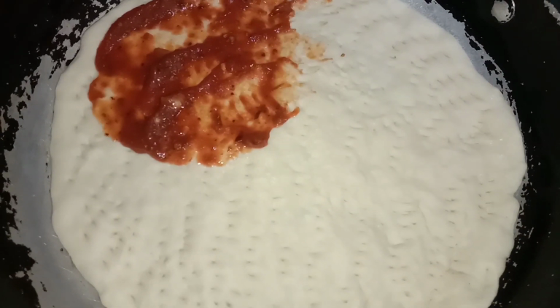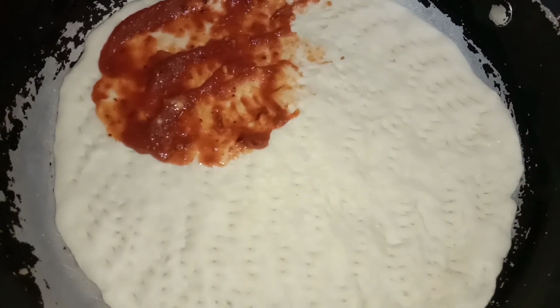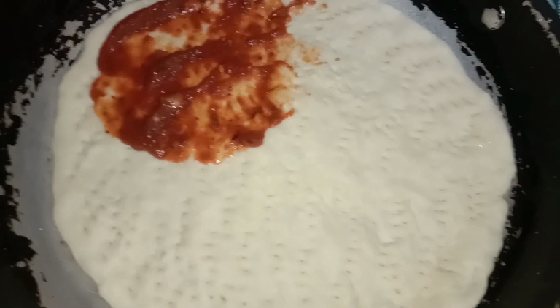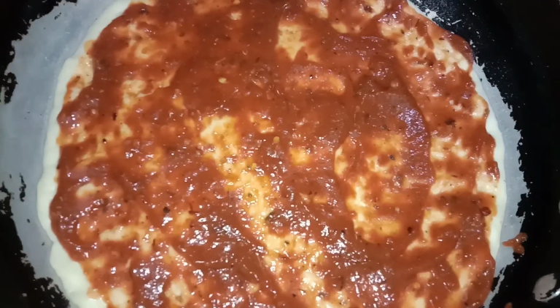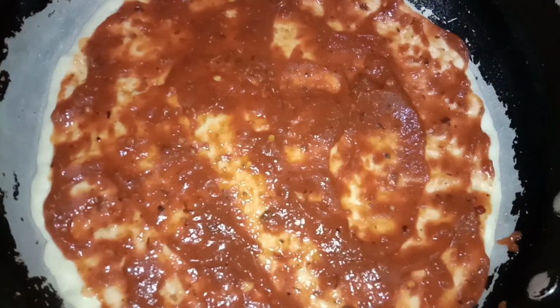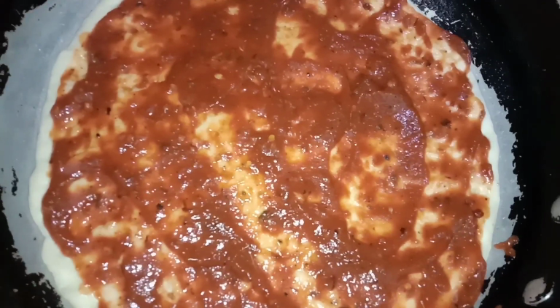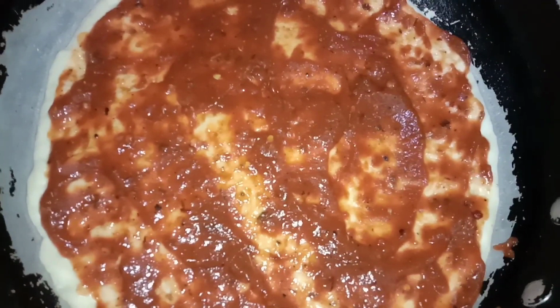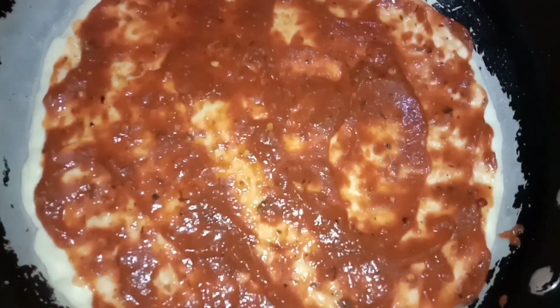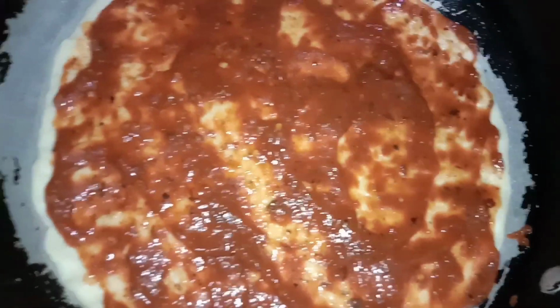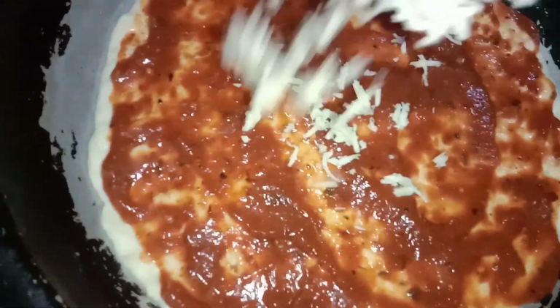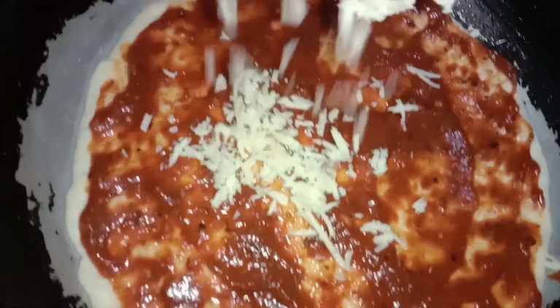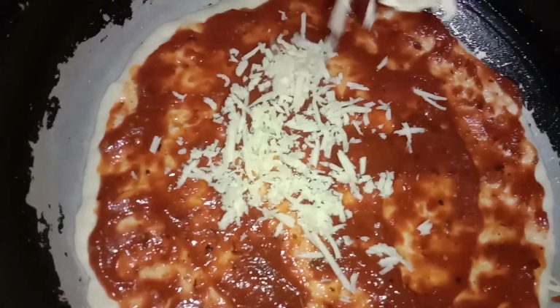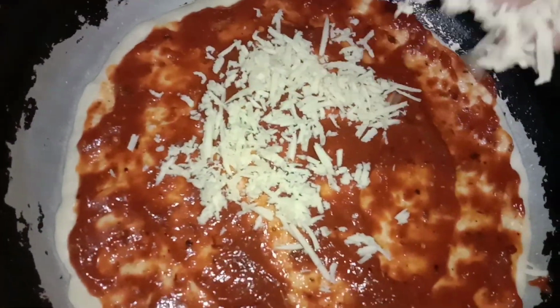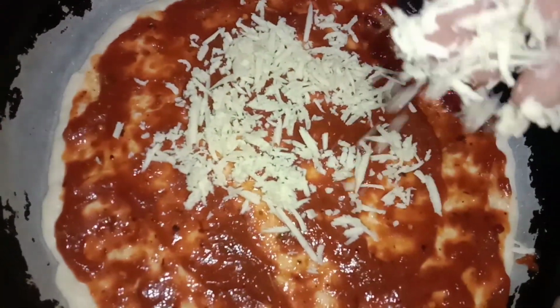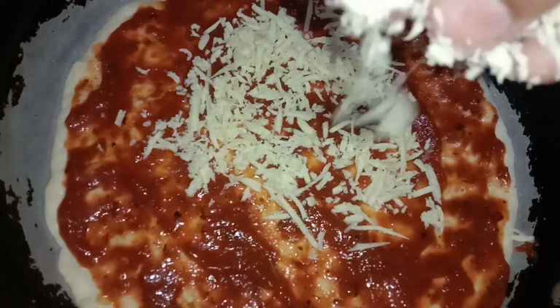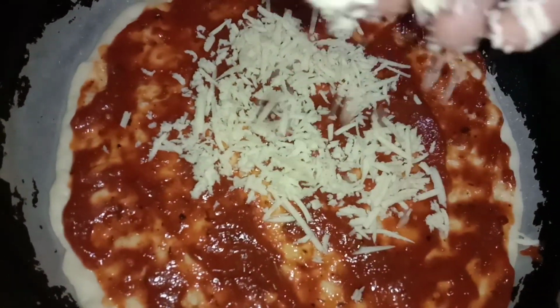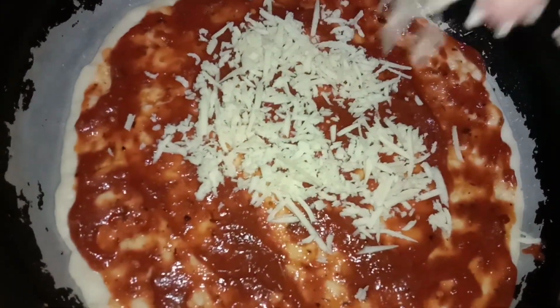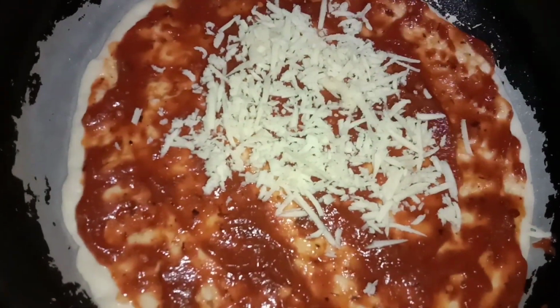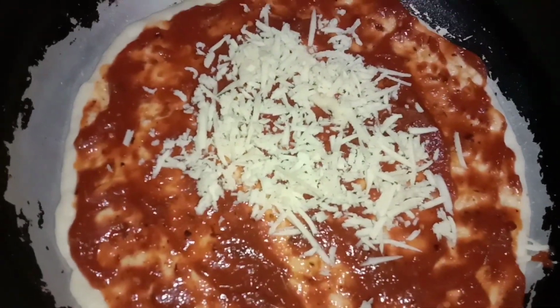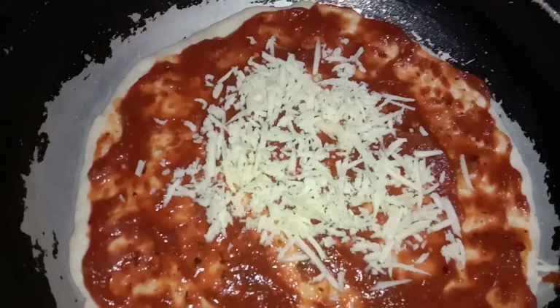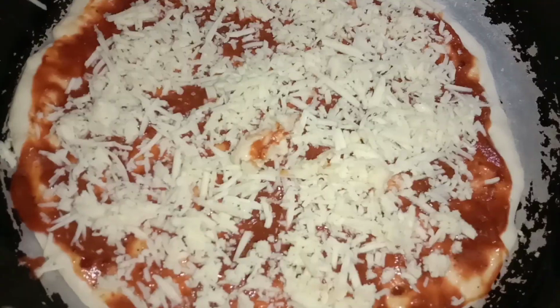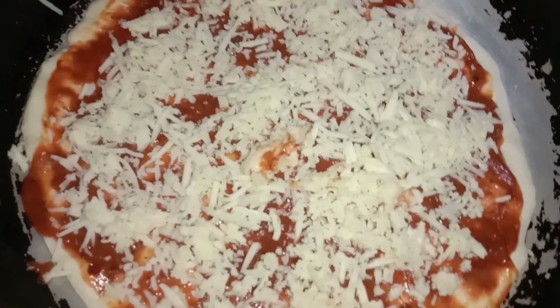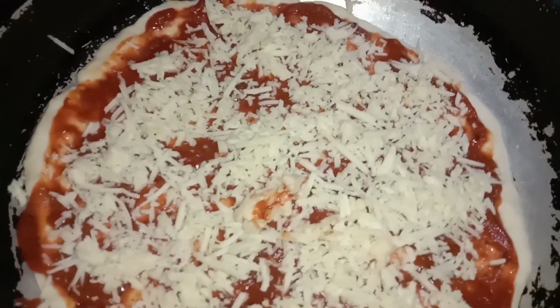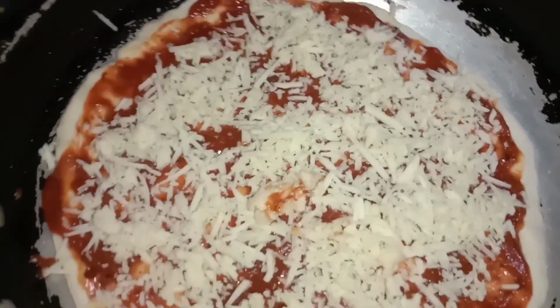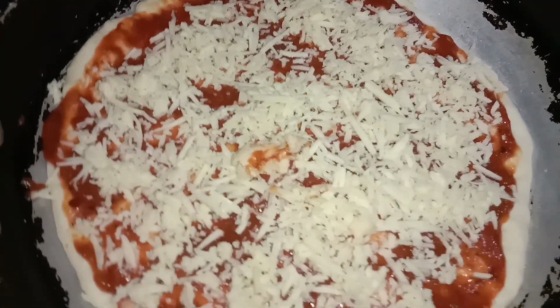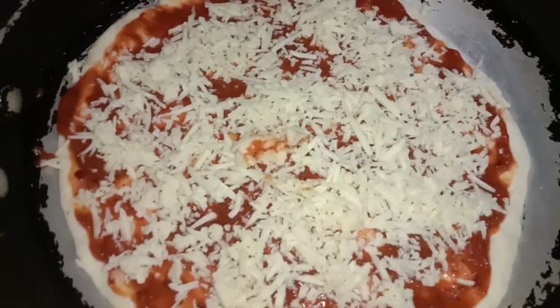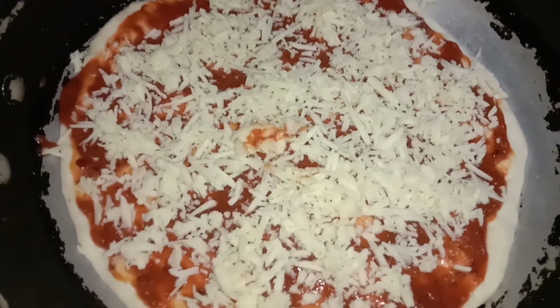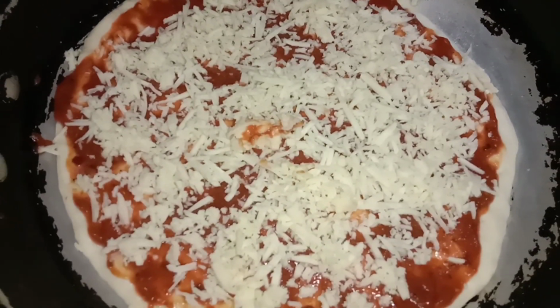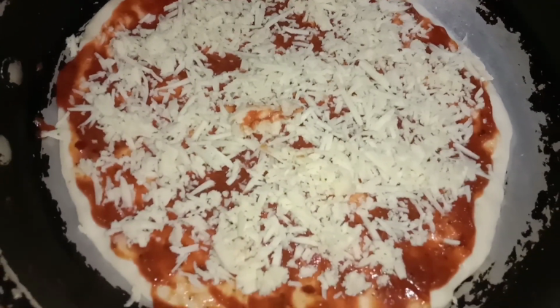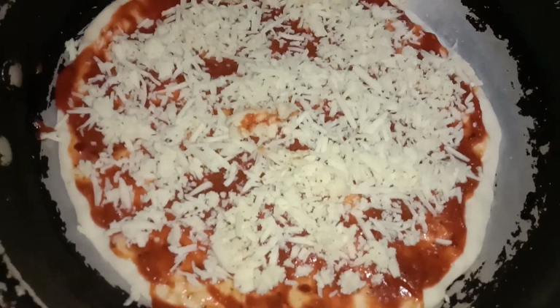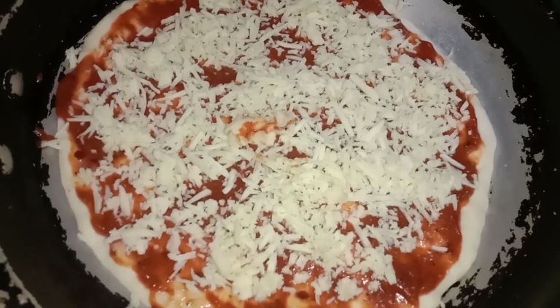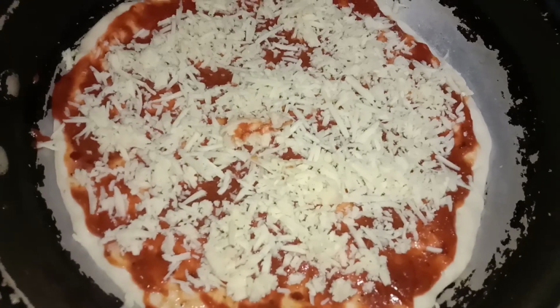Now spread the pizza sauce on the pizza dough very evenly. Then sprinkle cheese over it.